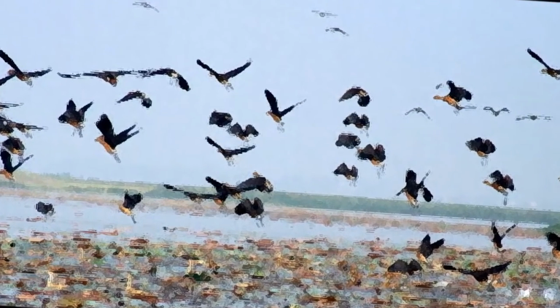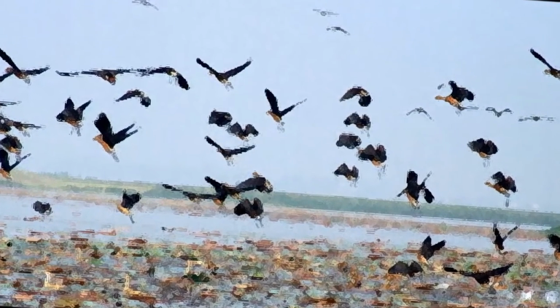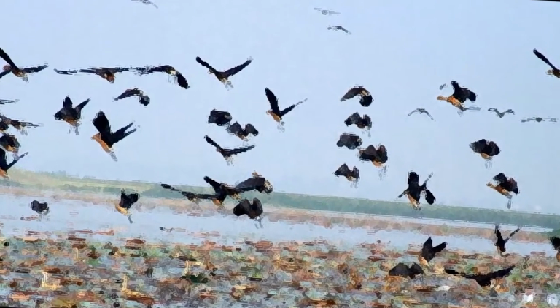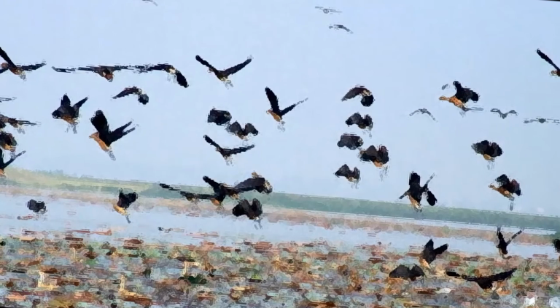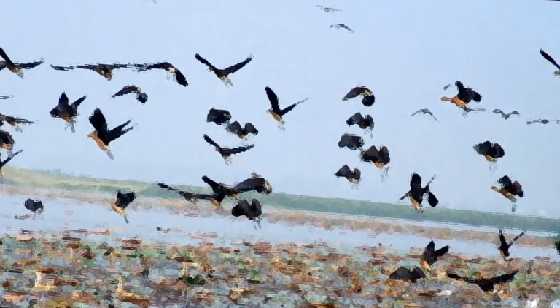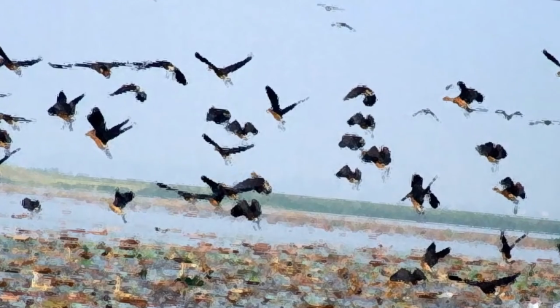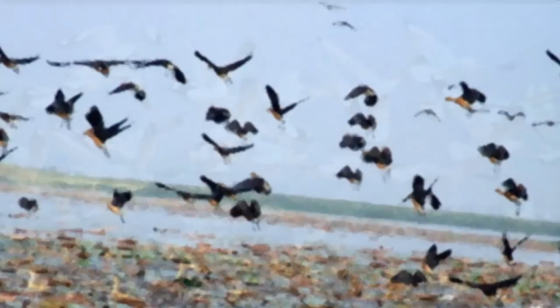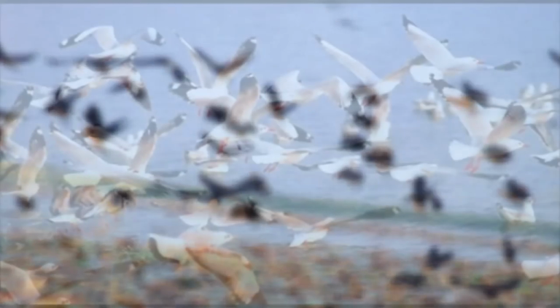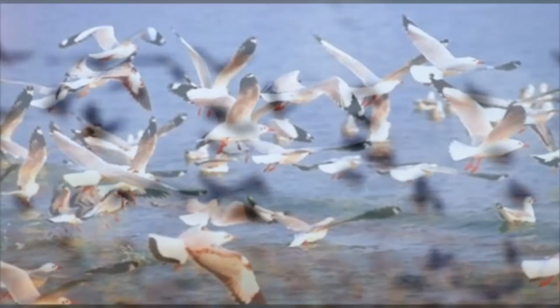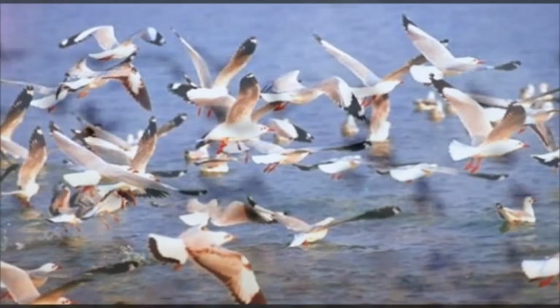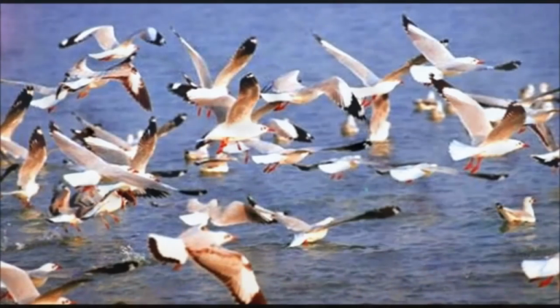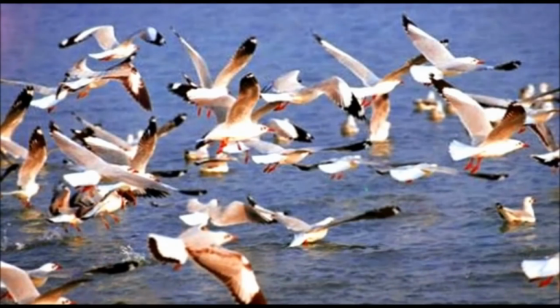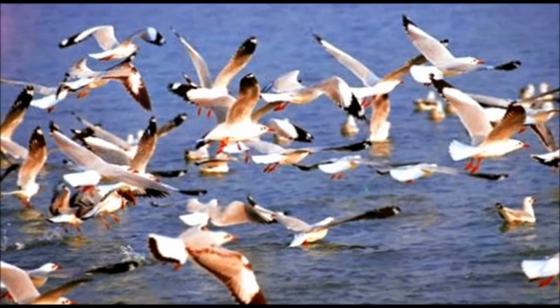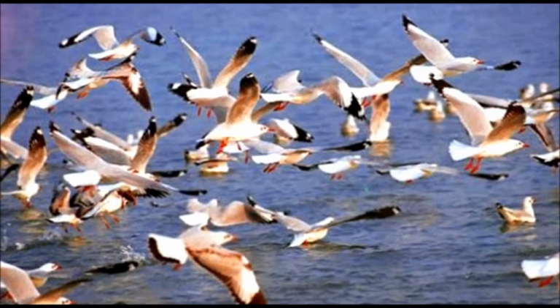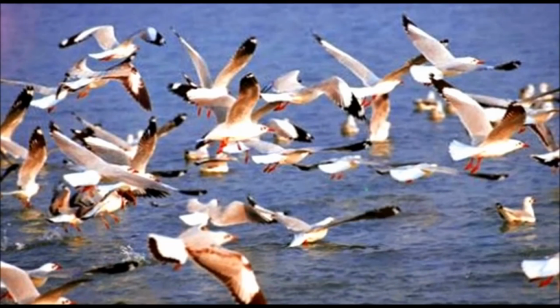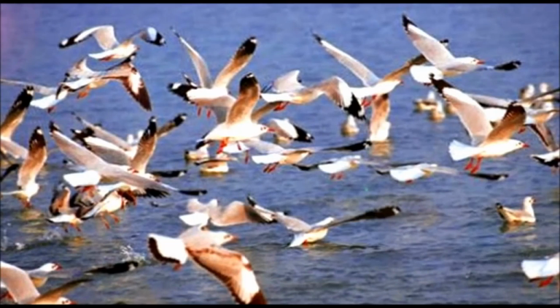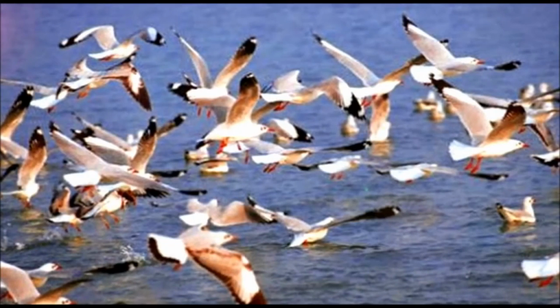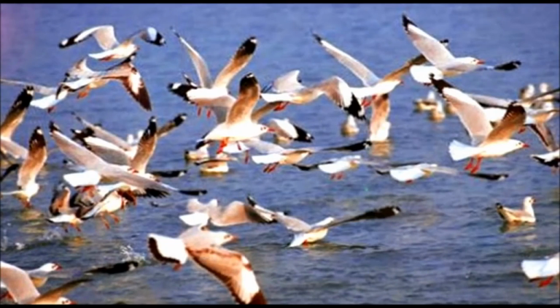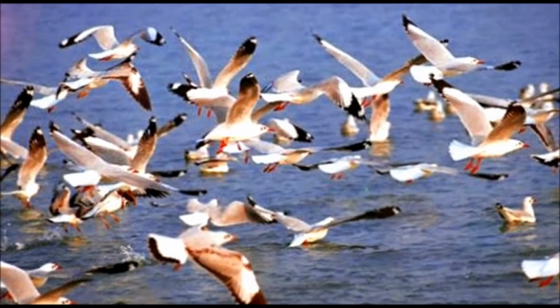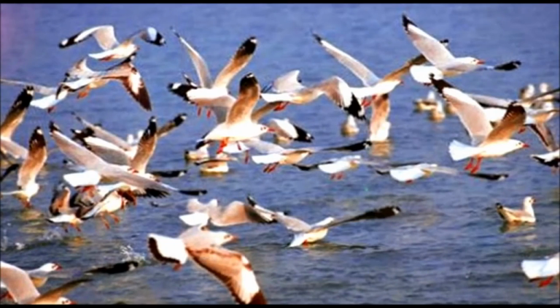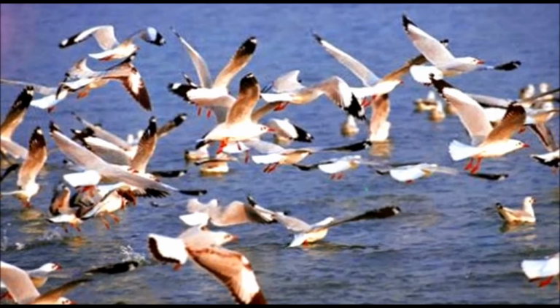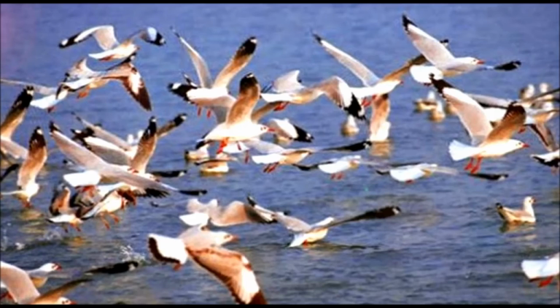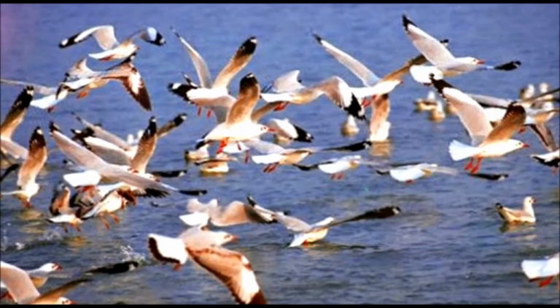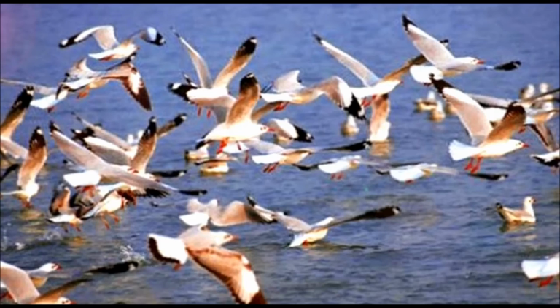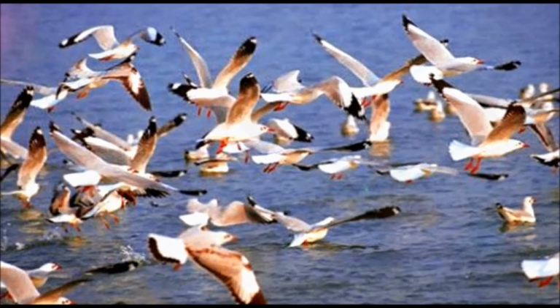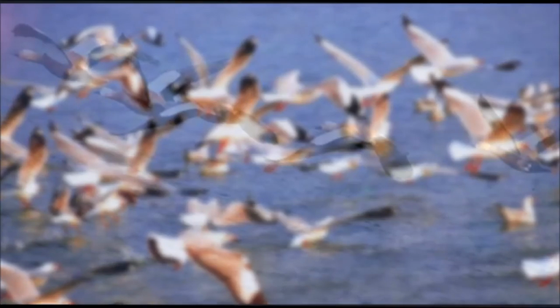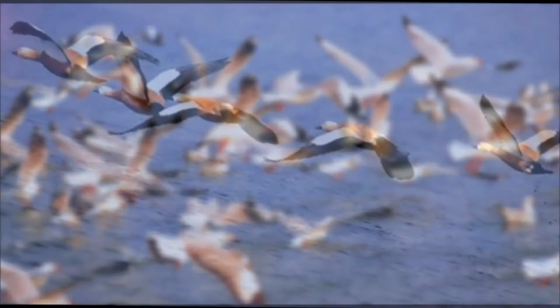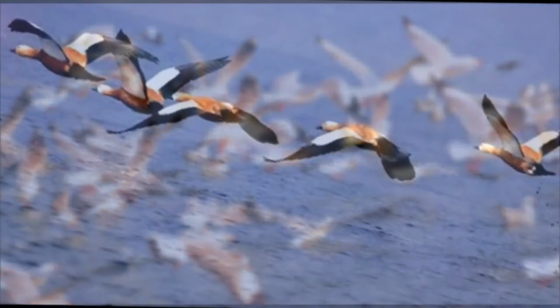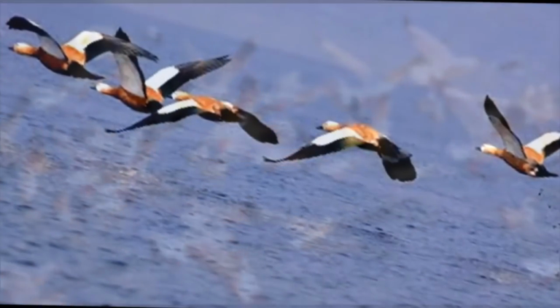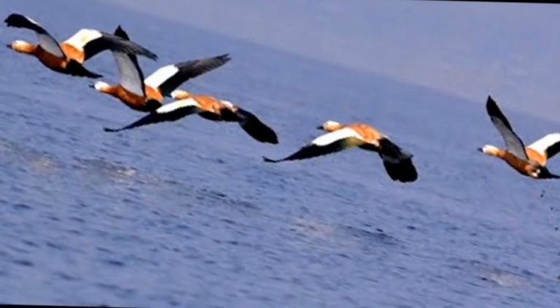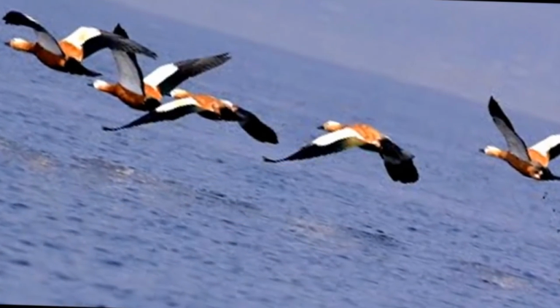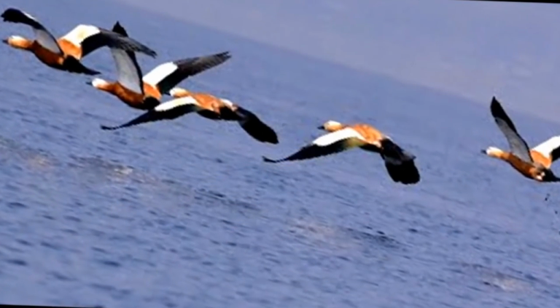Among these animals are freshwater turtles and tortoises, otters, capped langur, Pallas's fish eagle, dolphin, snakes, and many more.